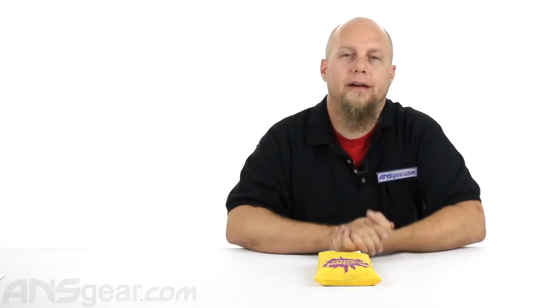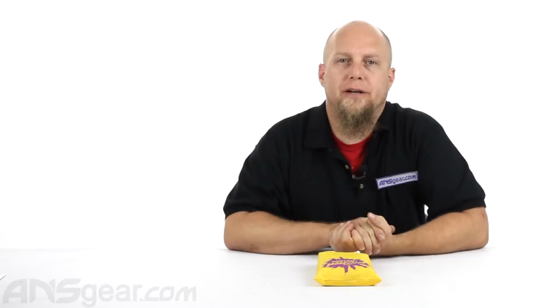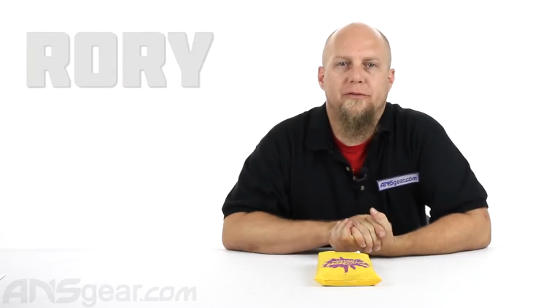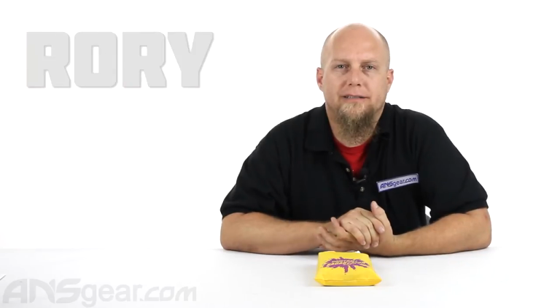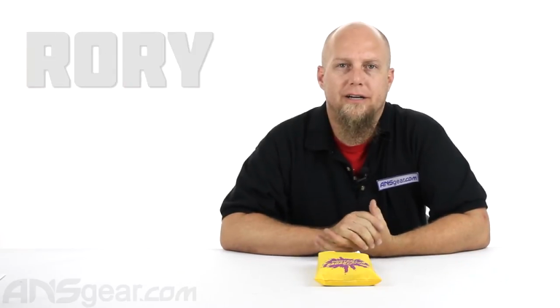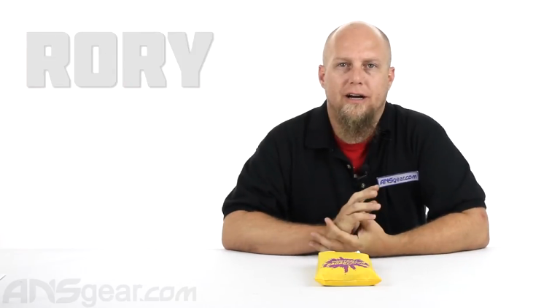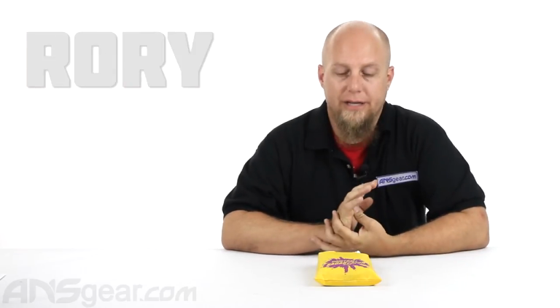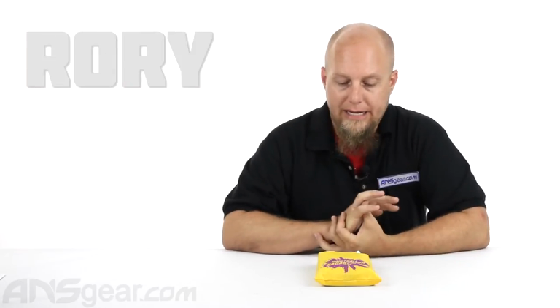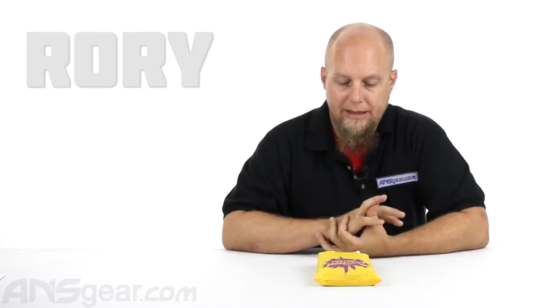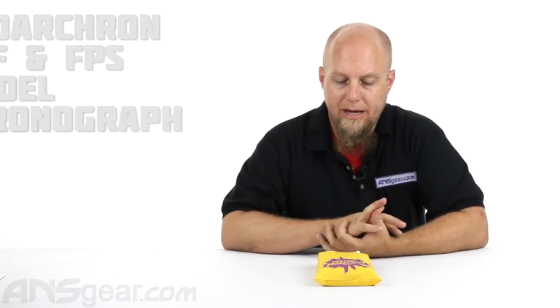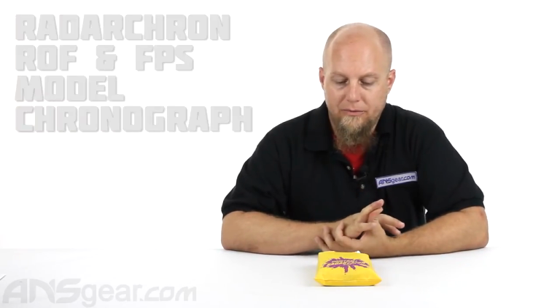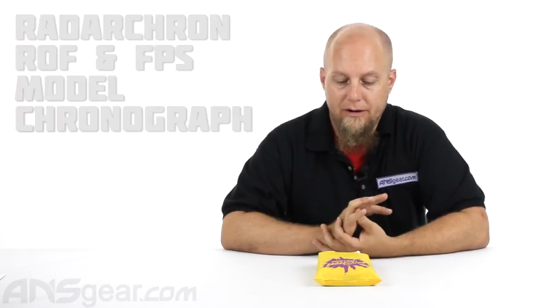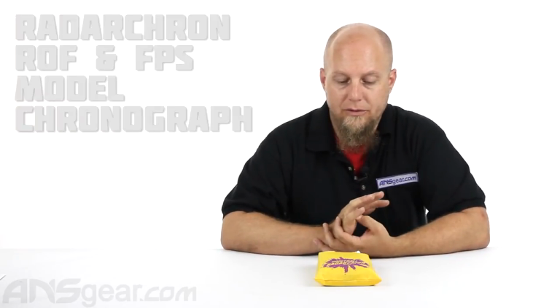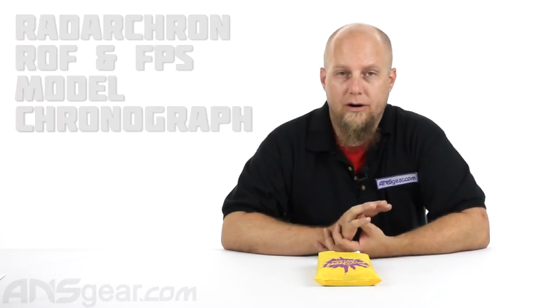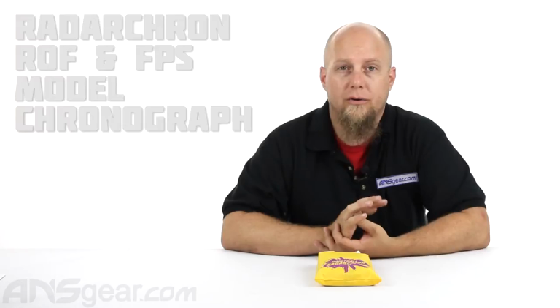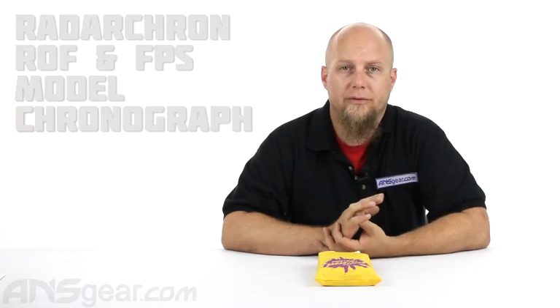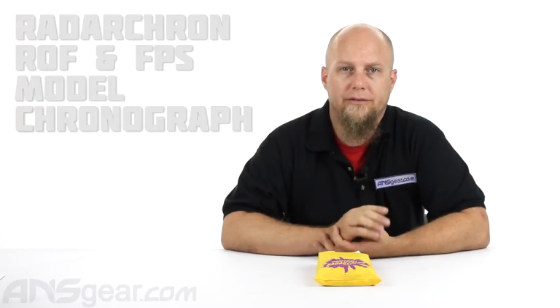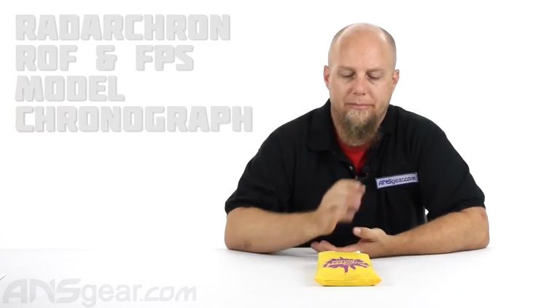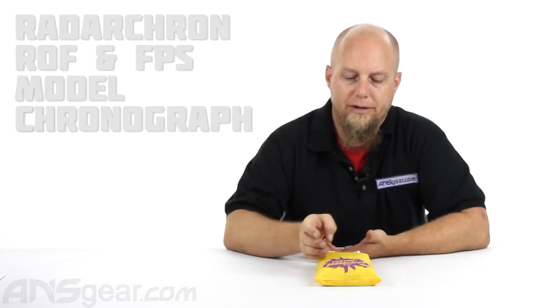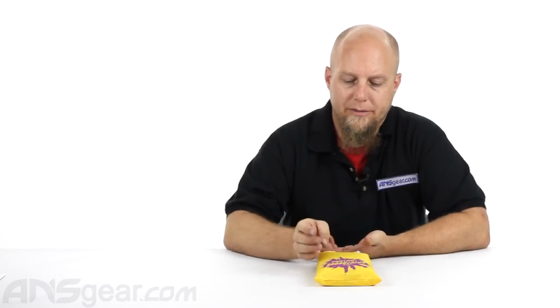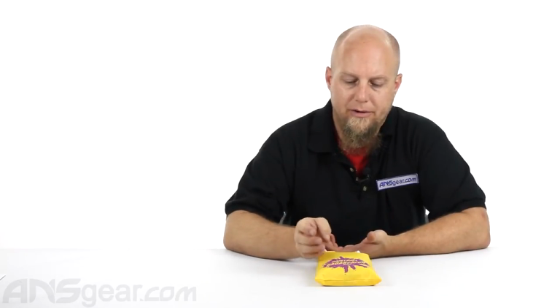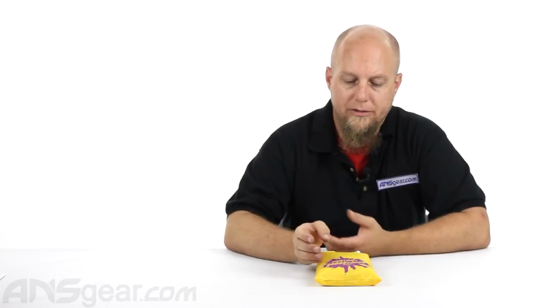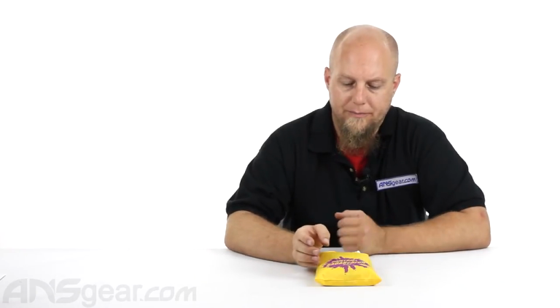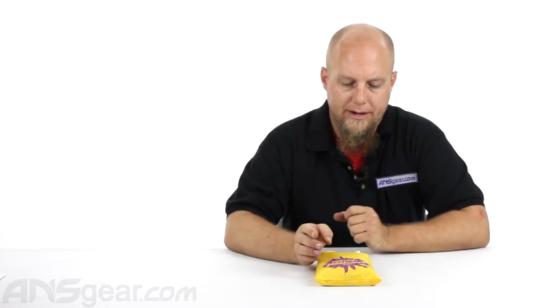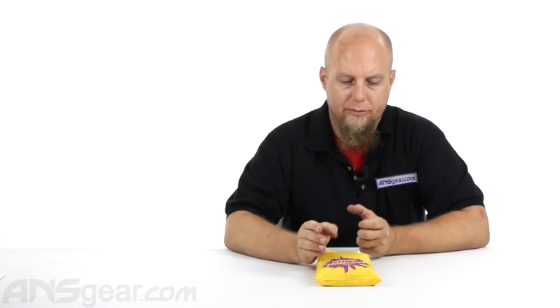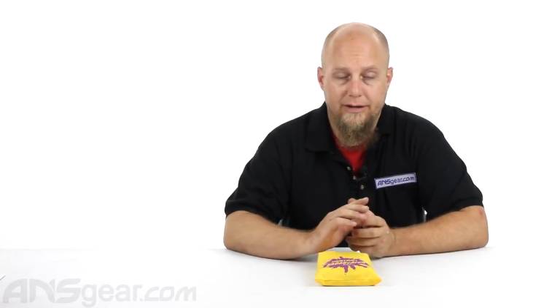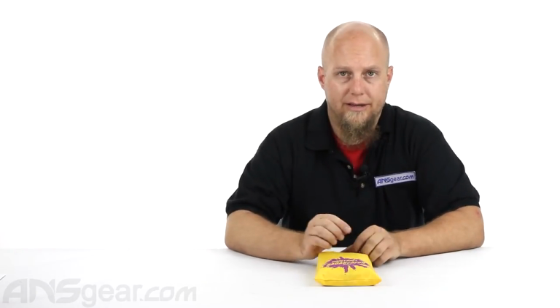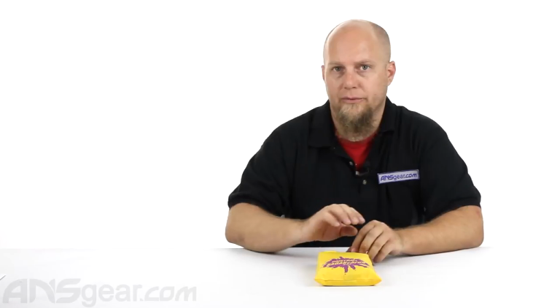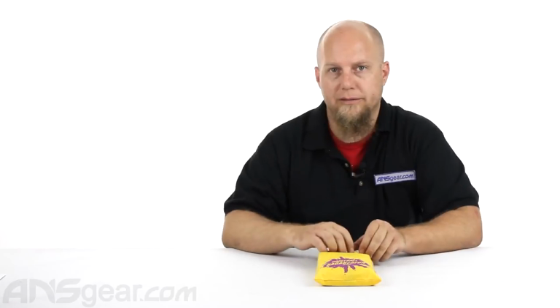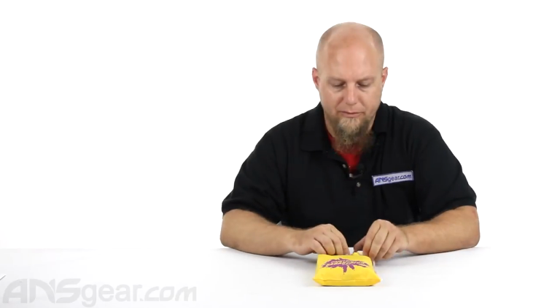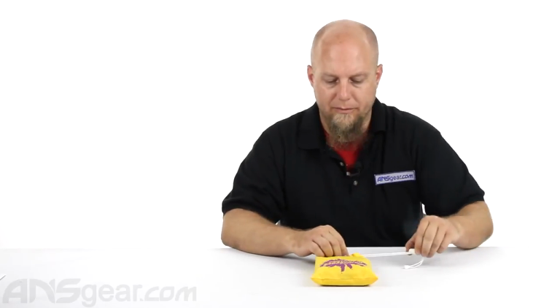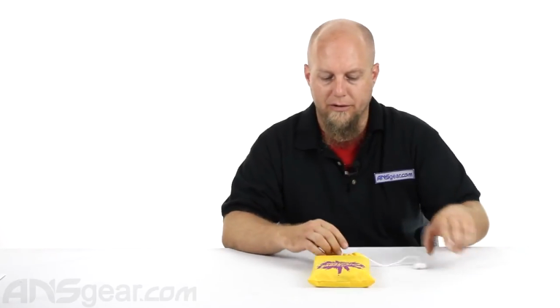Hey everybody, it's Rory from ANS Gear. We're looking at today the Paintball Radar Krone ROF. This is like the big brother to the Paintball Radar Krone, and this one does everything that you would possibly ever want from a chronograph.